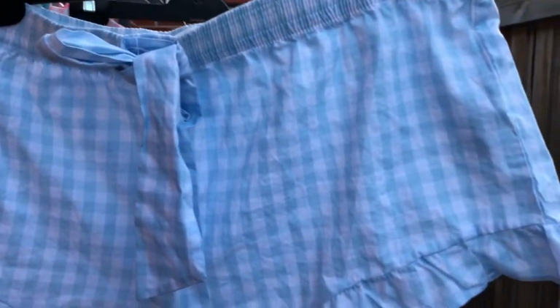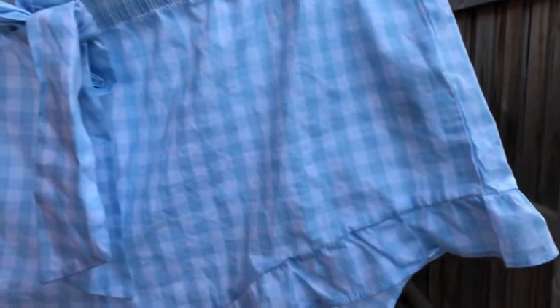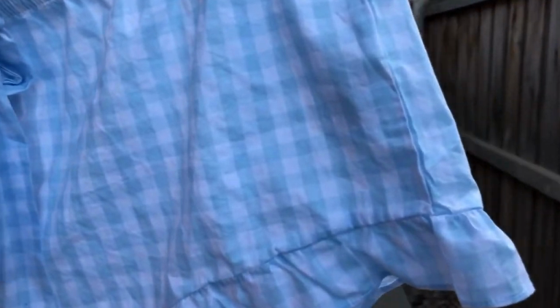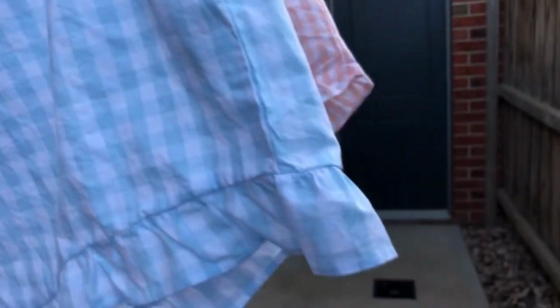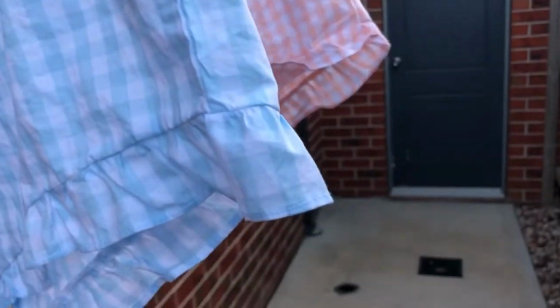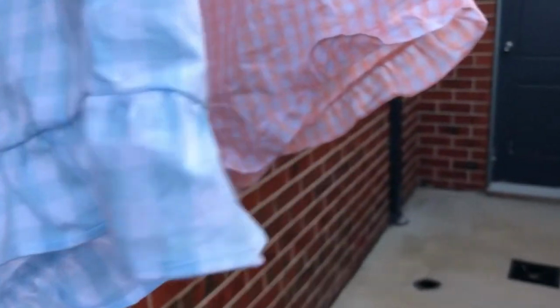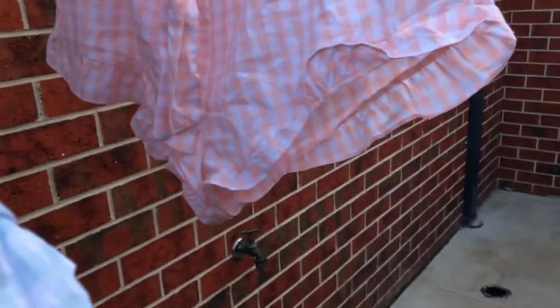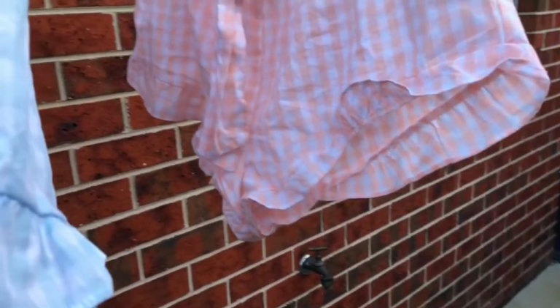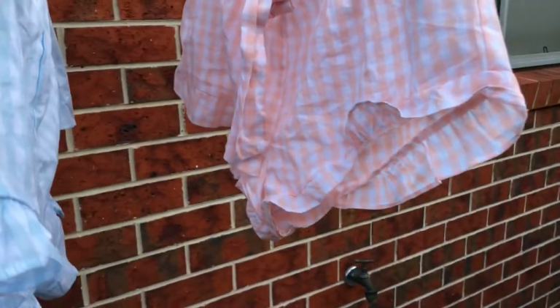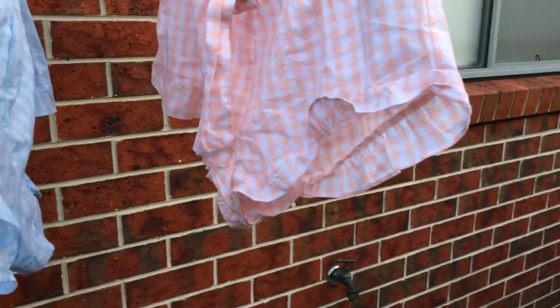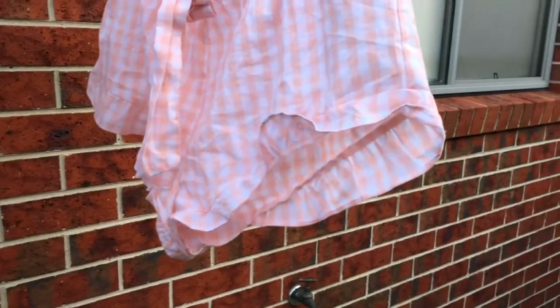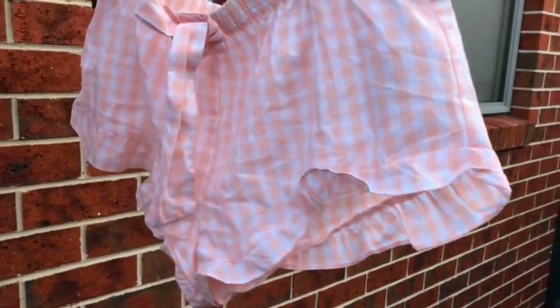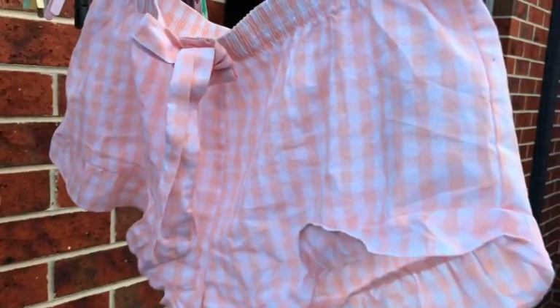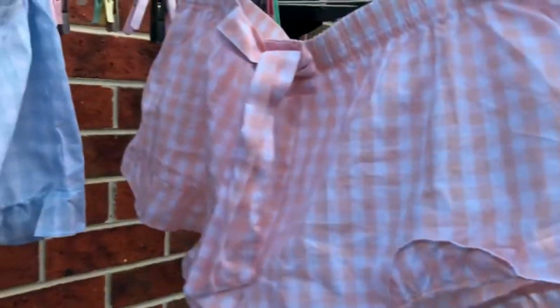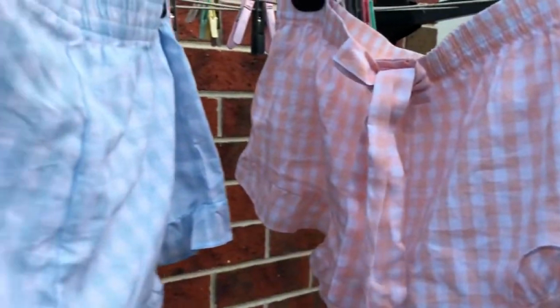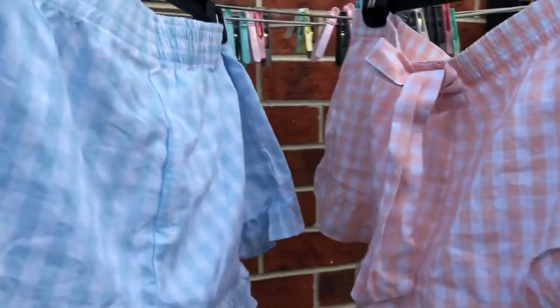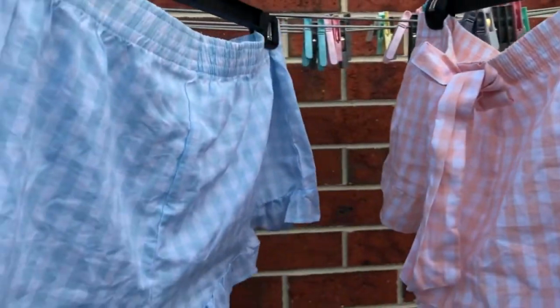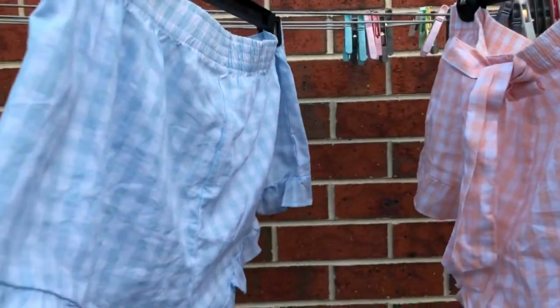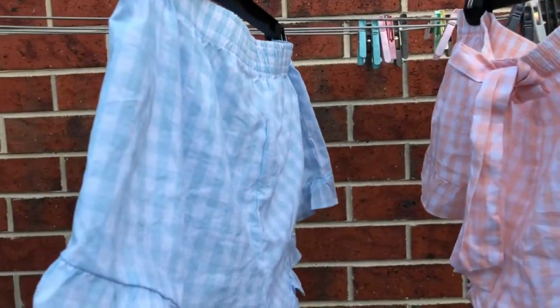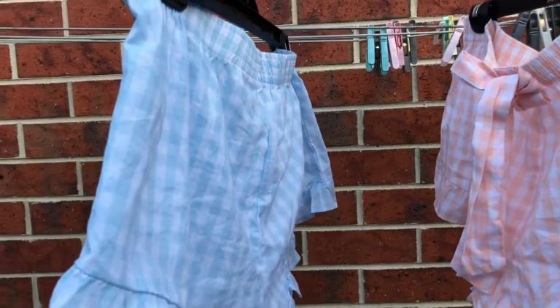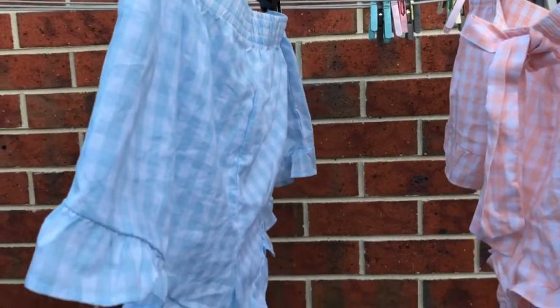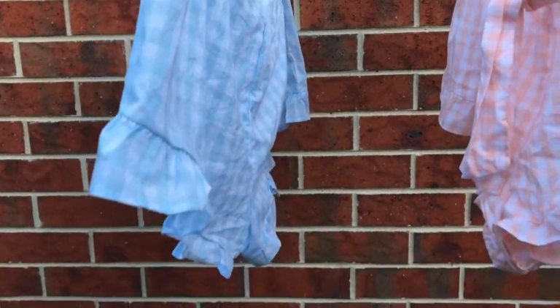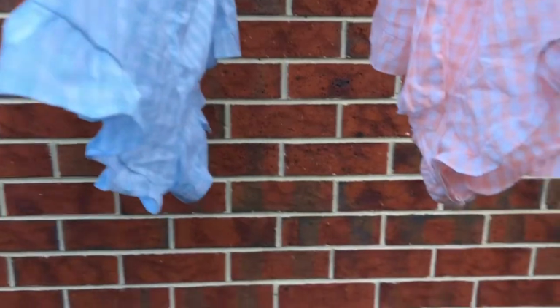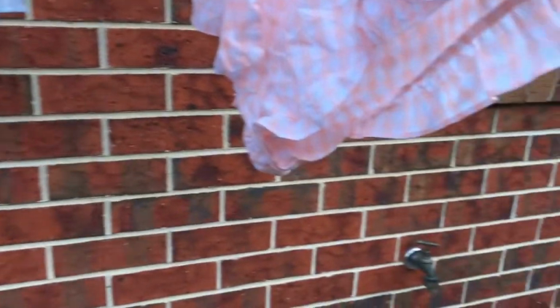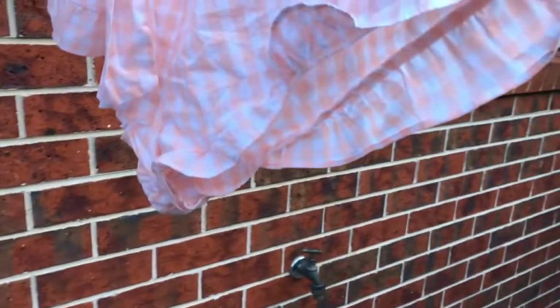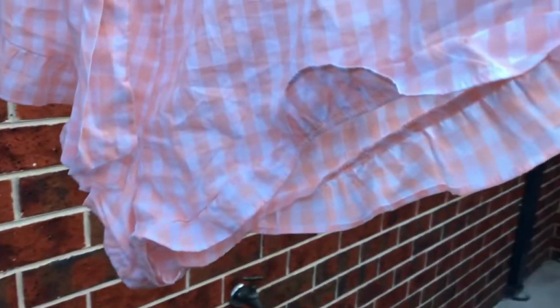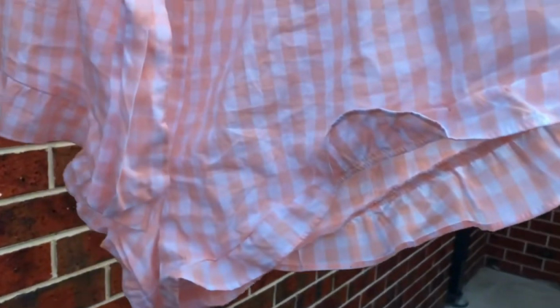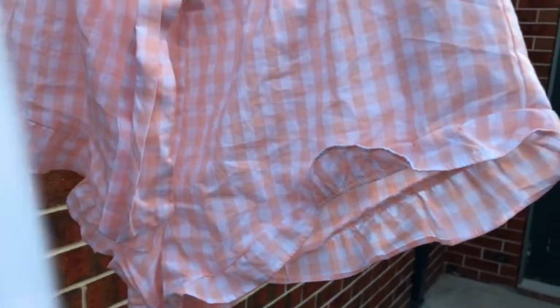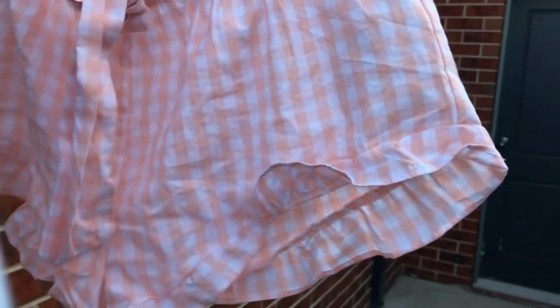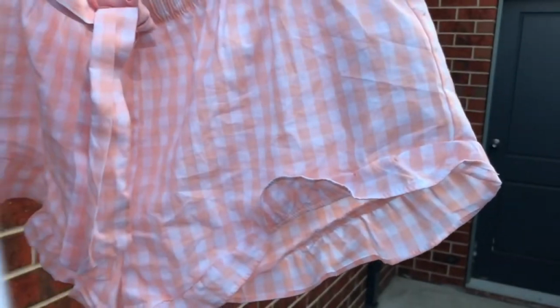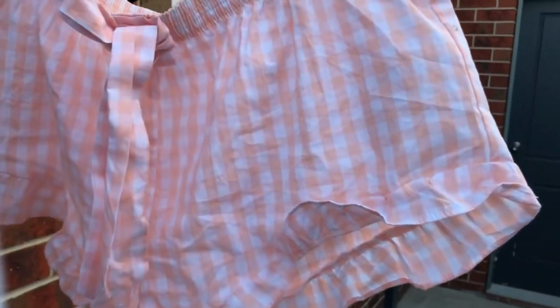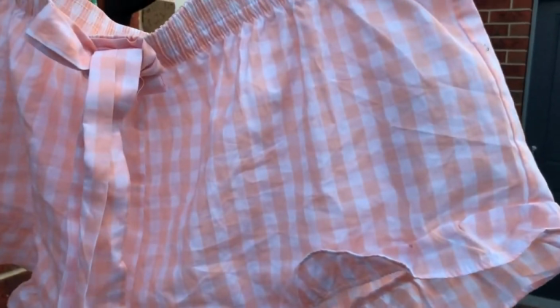Today I've picked these checked pajama shorts, one in baby blue and white and the other in pale orange and white. What I love about these shorts is the soft cotton fabric for those warm nights.